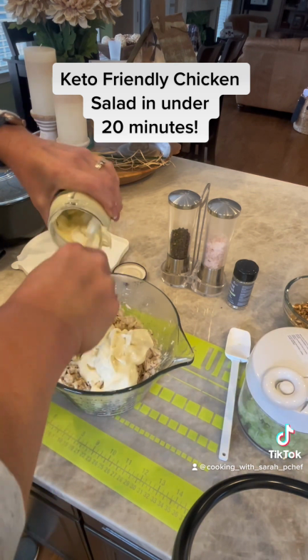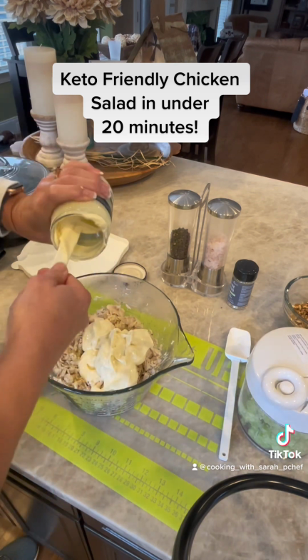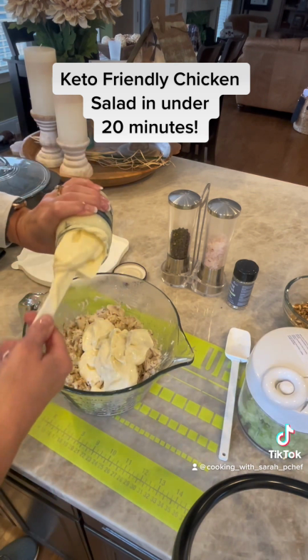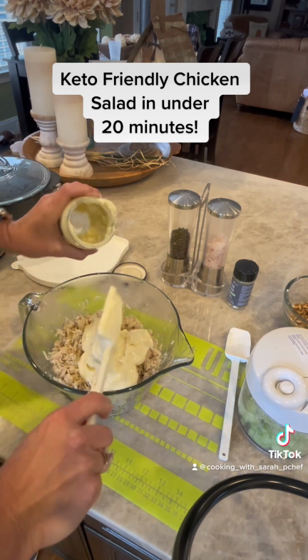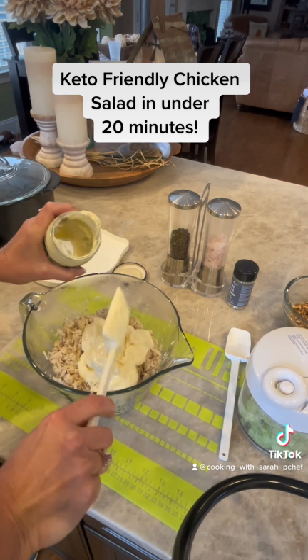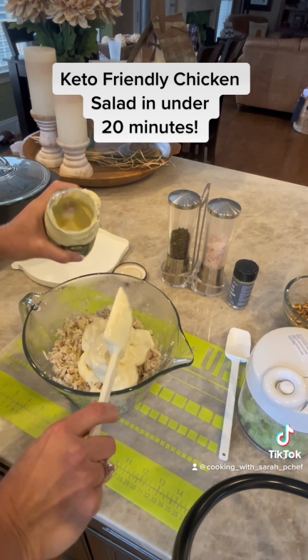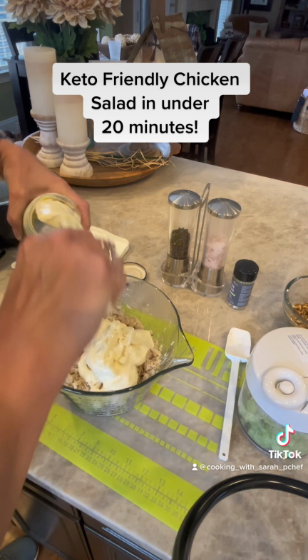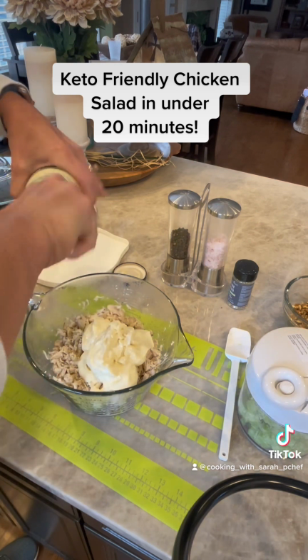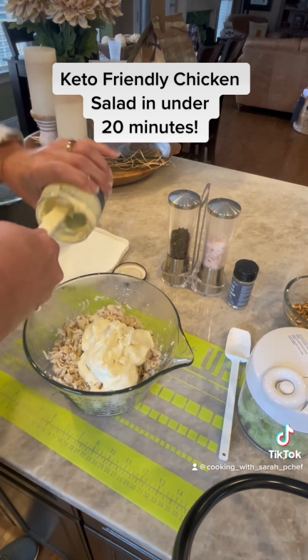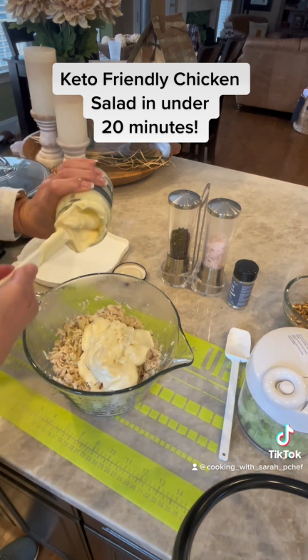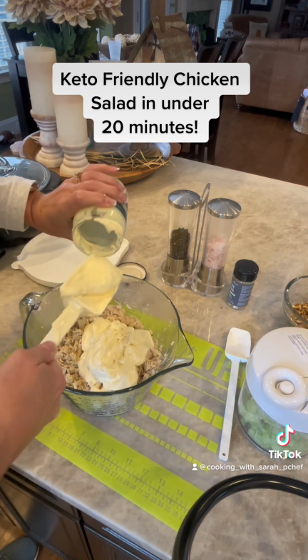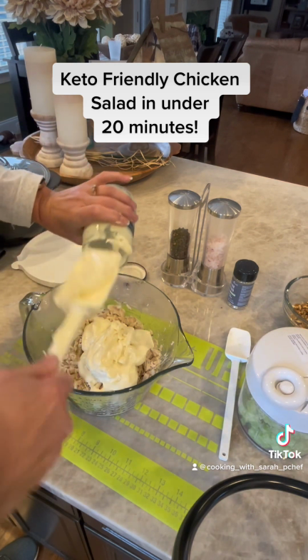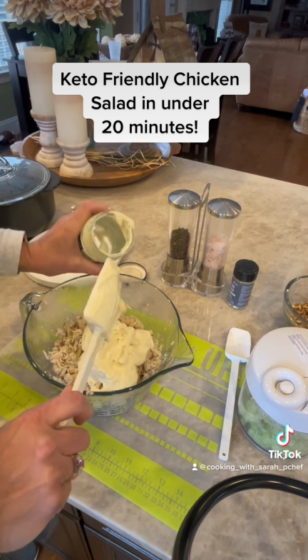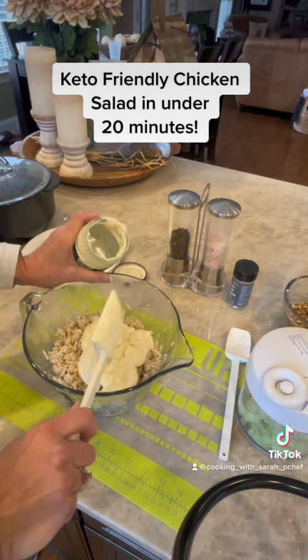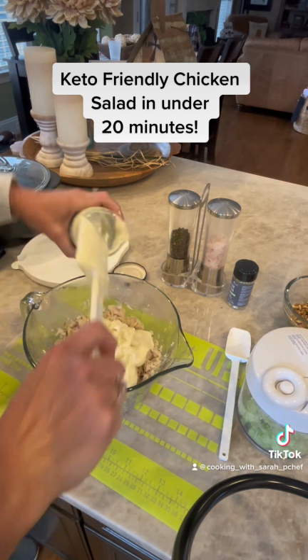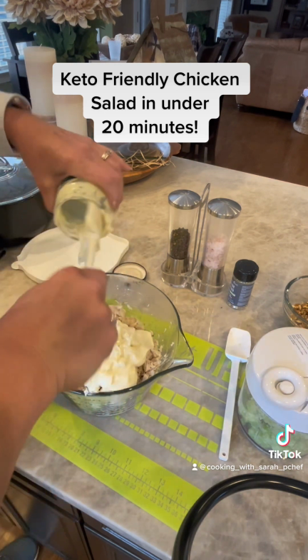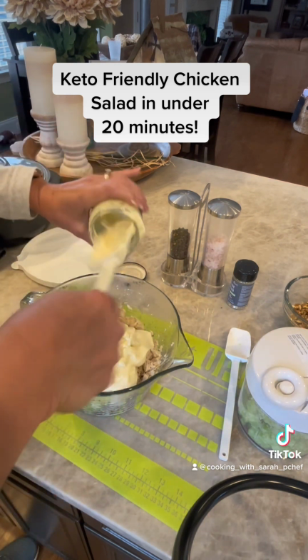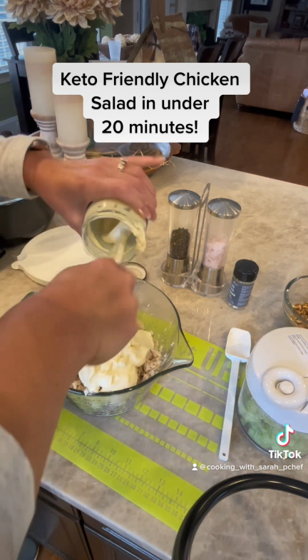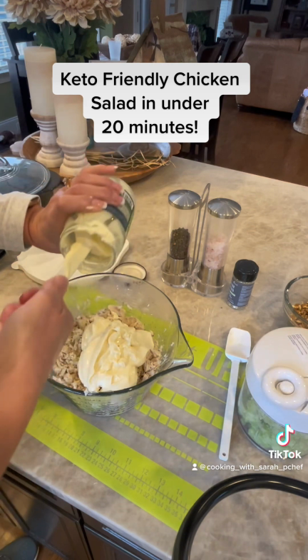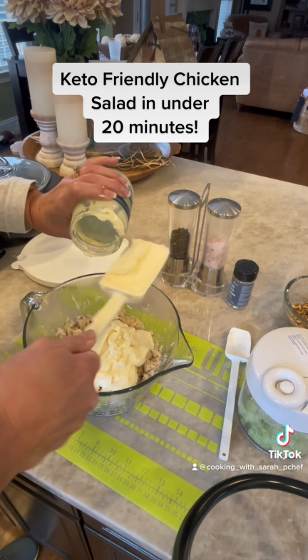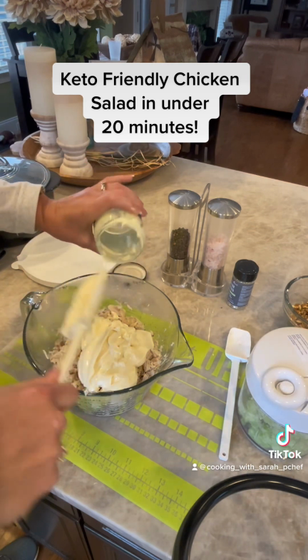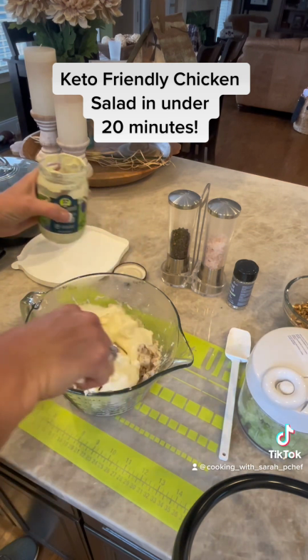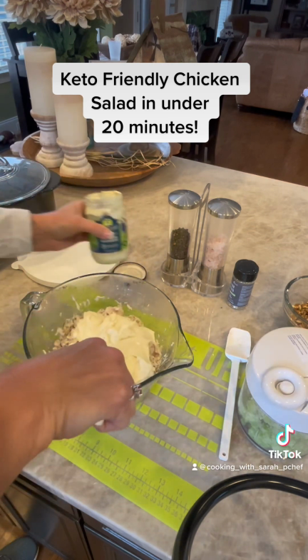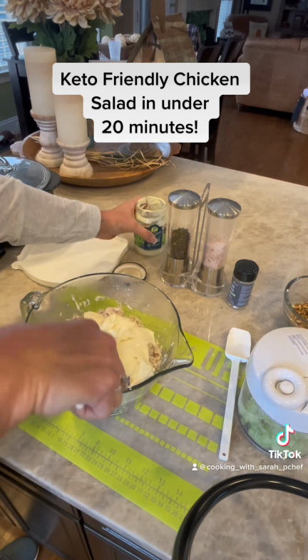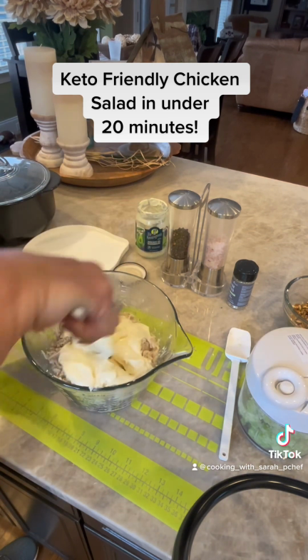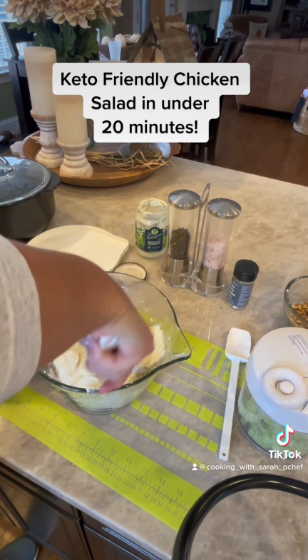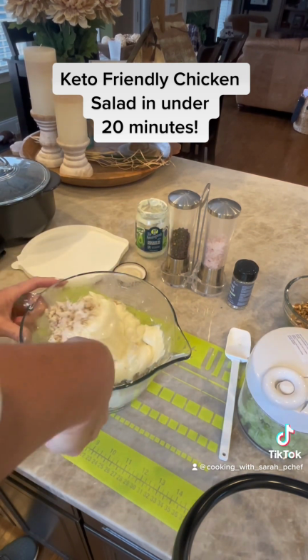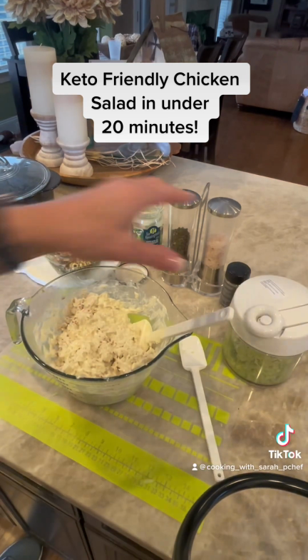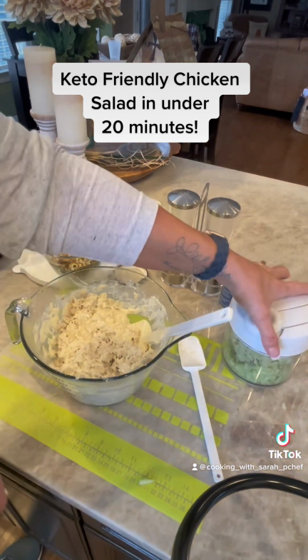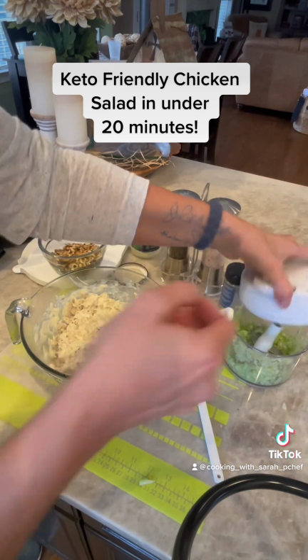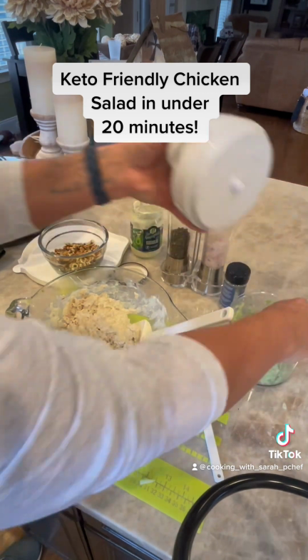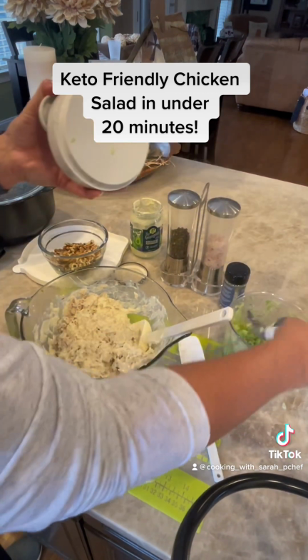I am a huge chicken salad lover, but it gets a little expensive to always be buying it from the store or specialty restaurants. It doesn't take but about 20 minutes to make my own chicken salad.